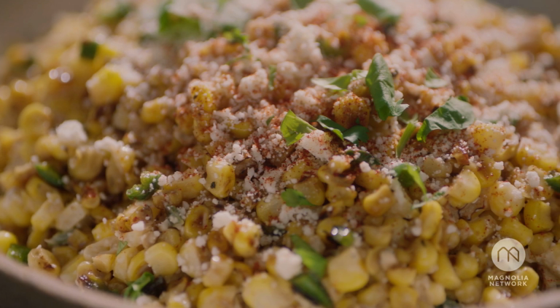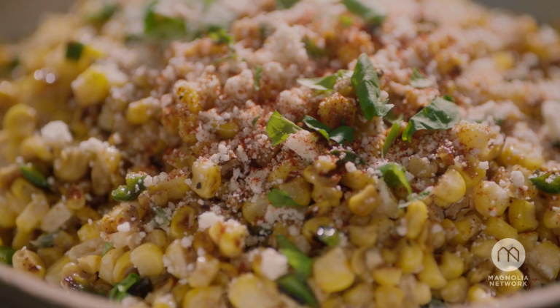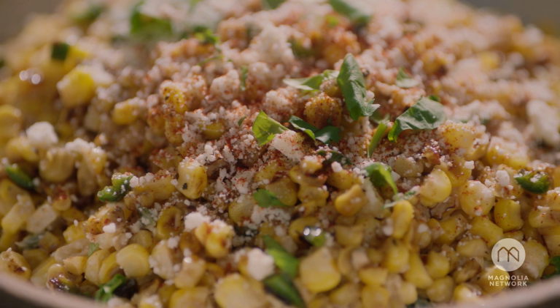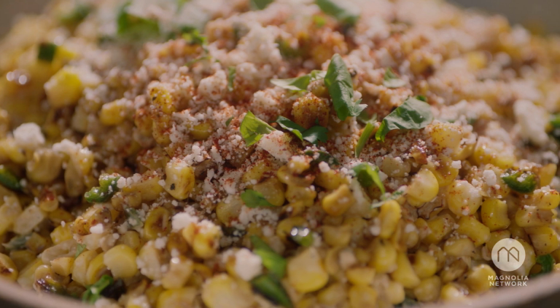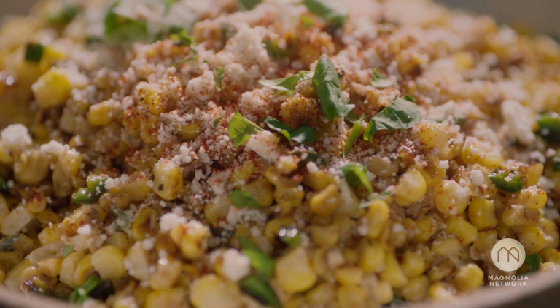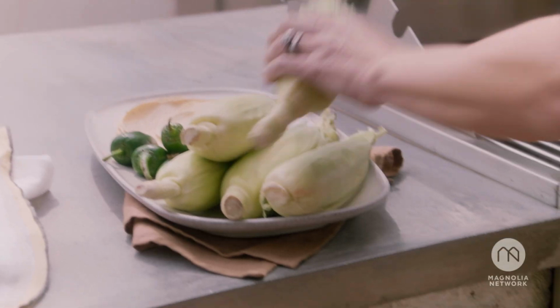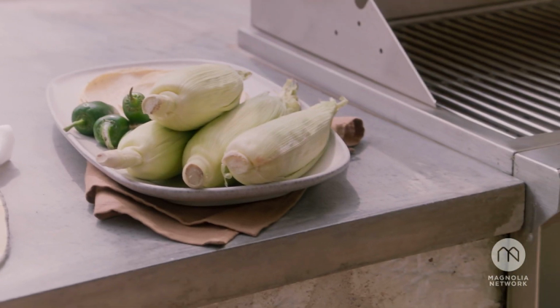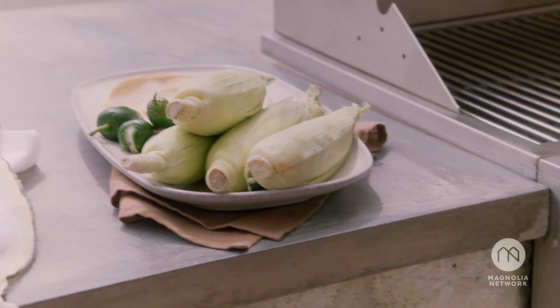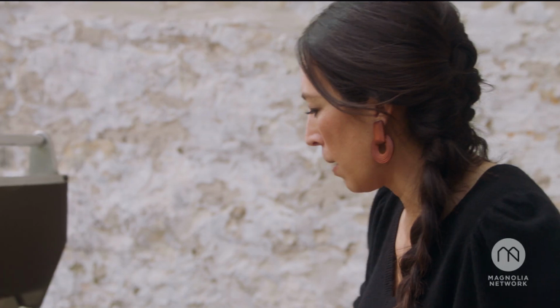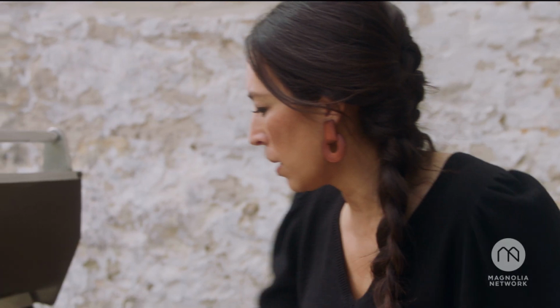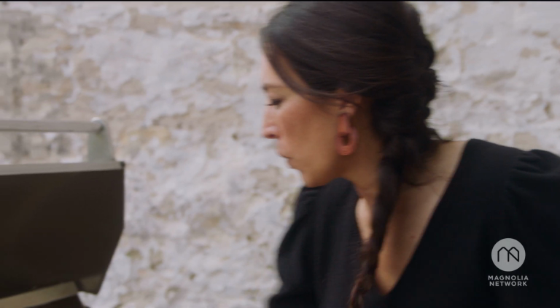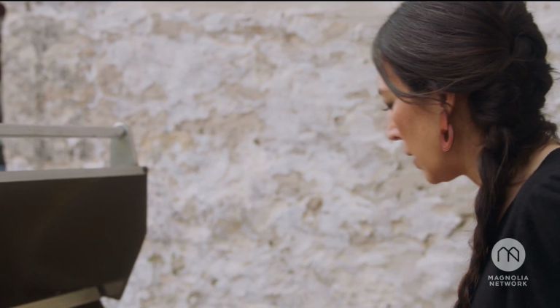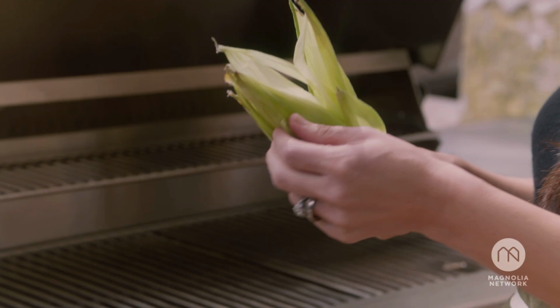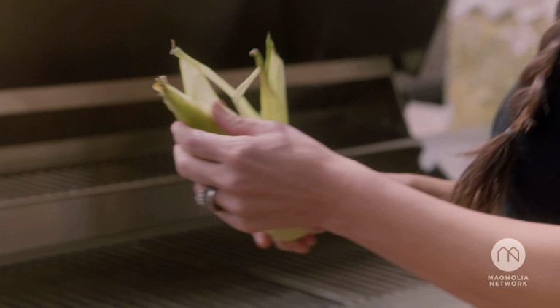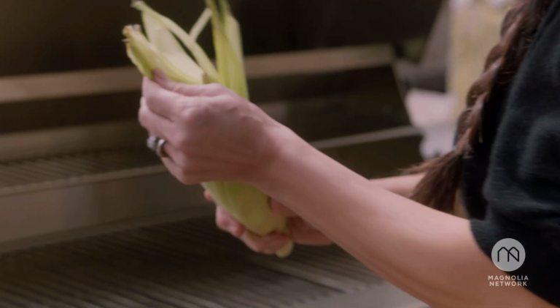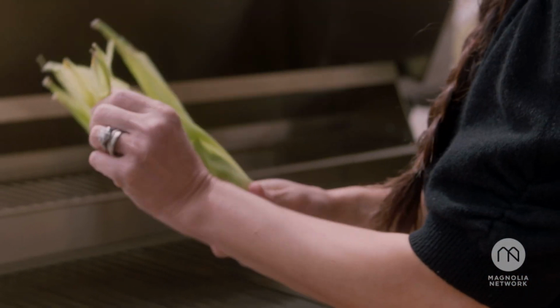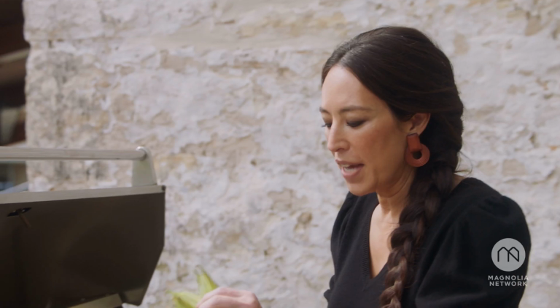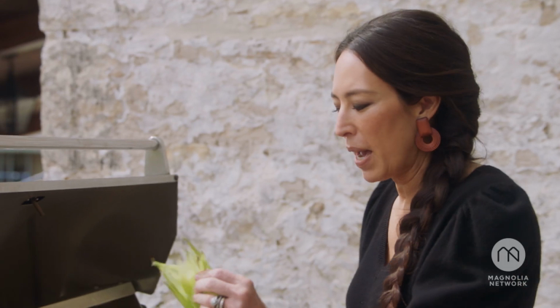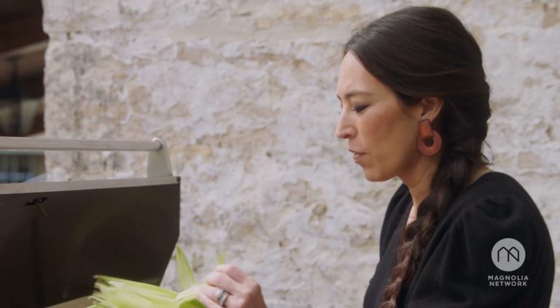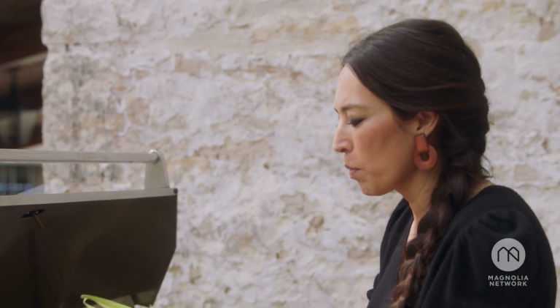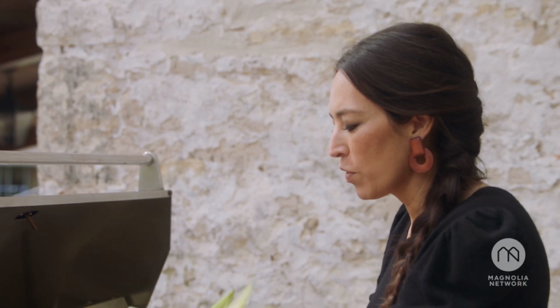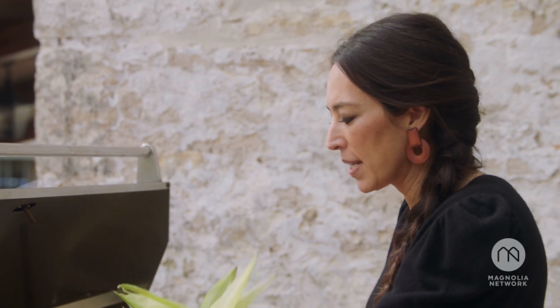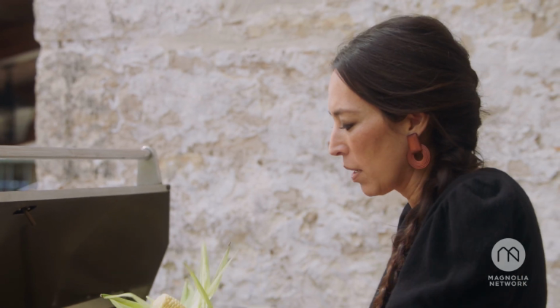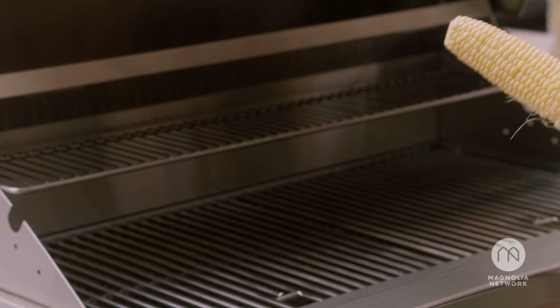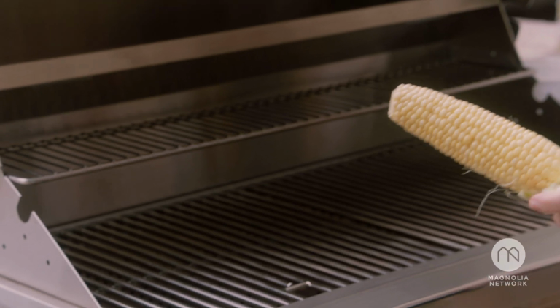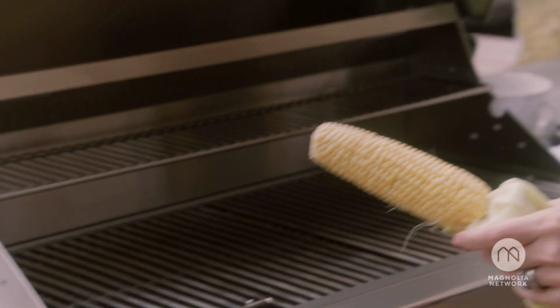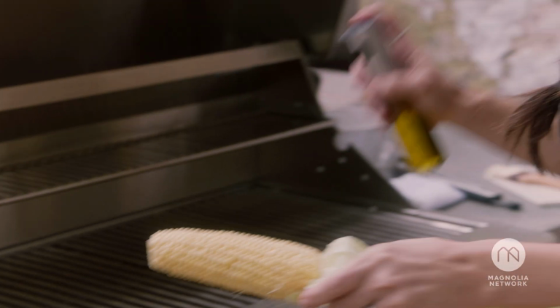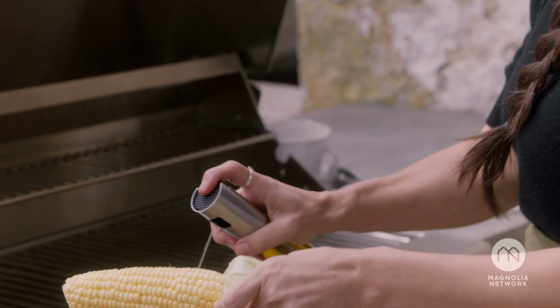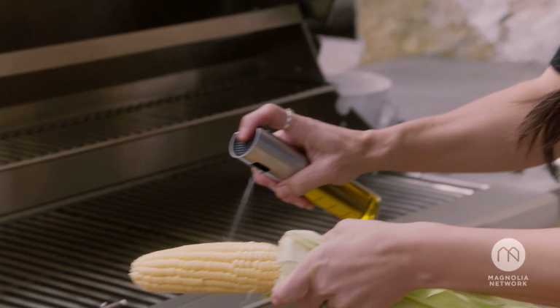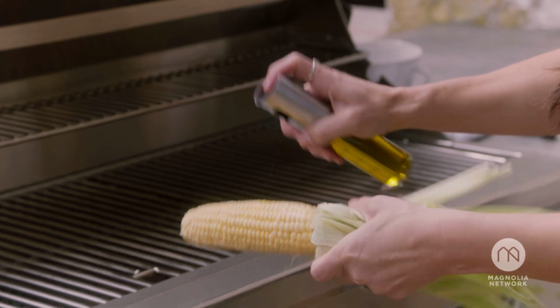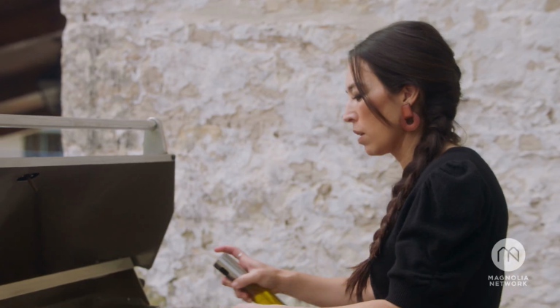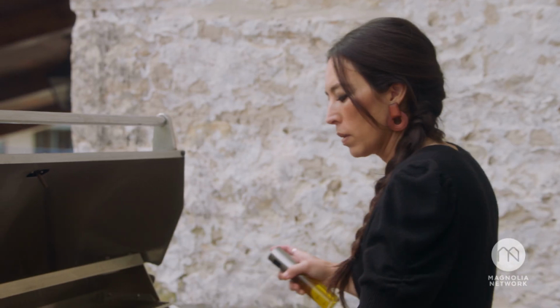Let's grill some corn. I've got the grill set at a medium-low heat, and I'm going to go ahead and pull all the husks back — I've already removed the silk. I'm going to spritz this with a little bit of olive oil.